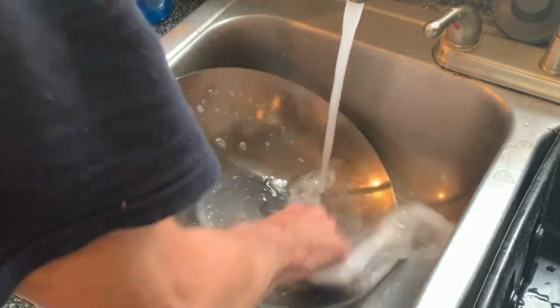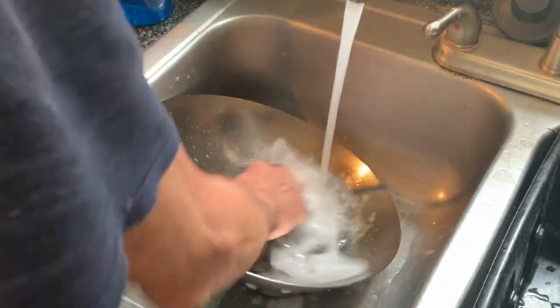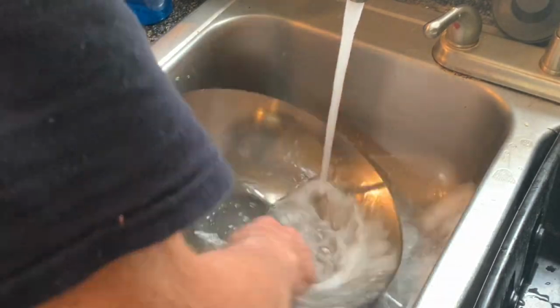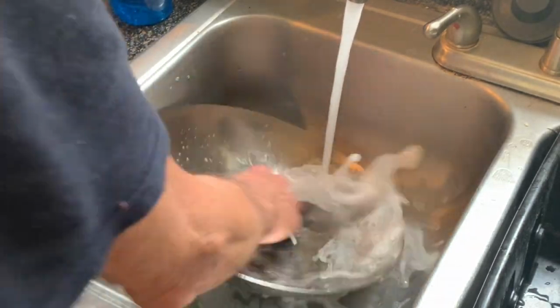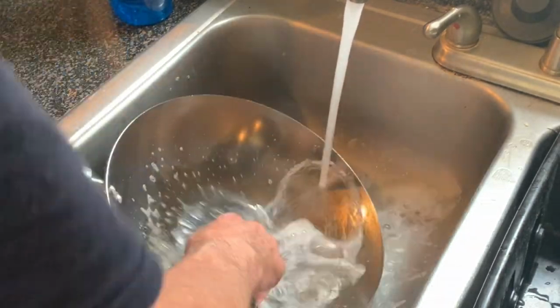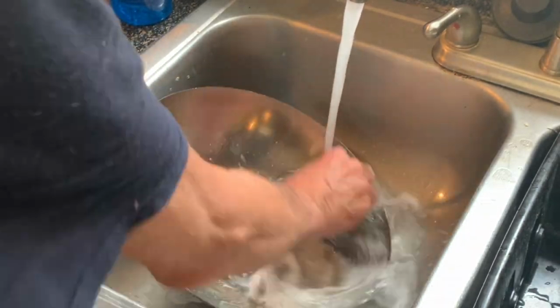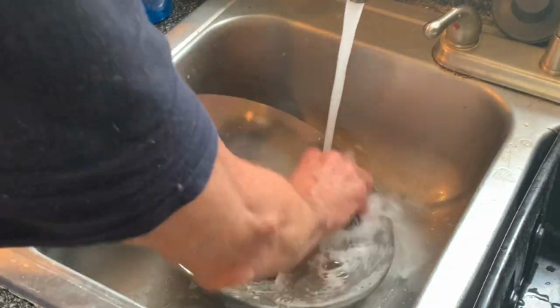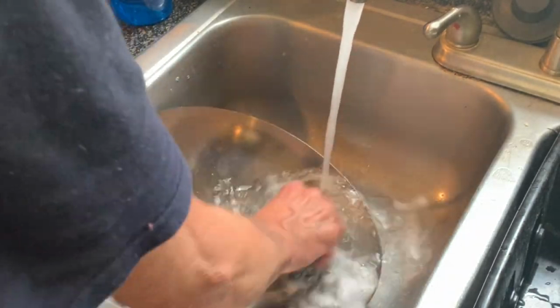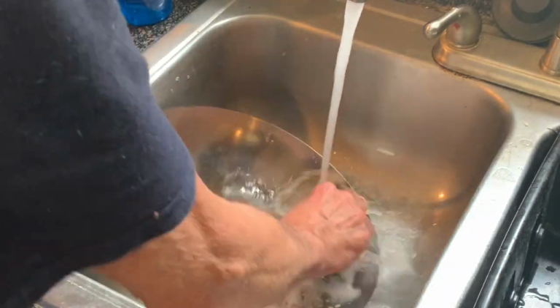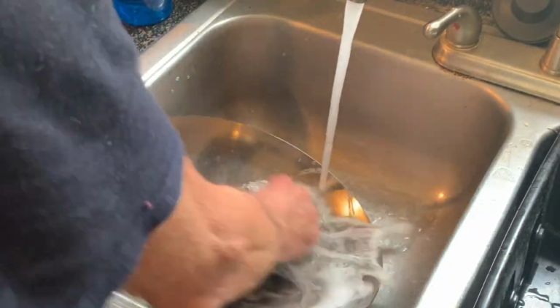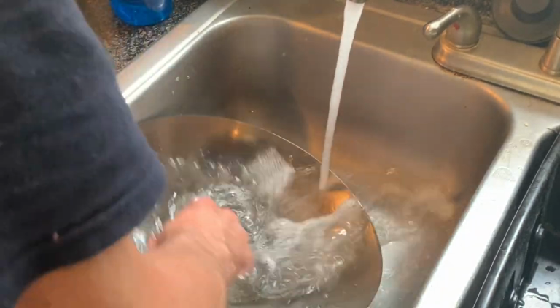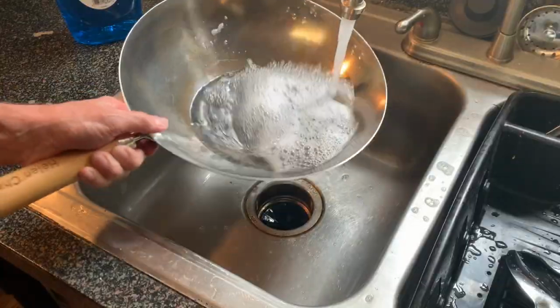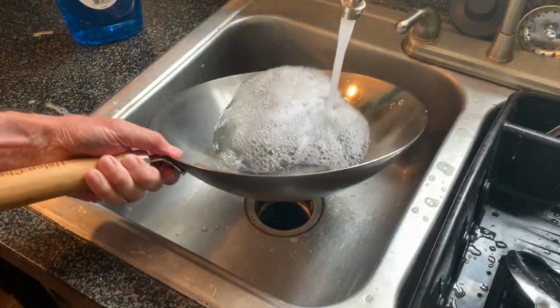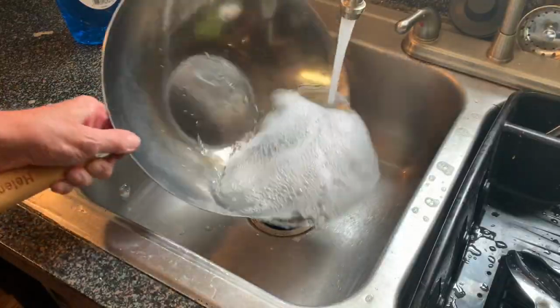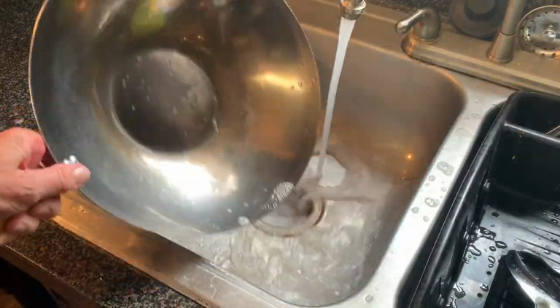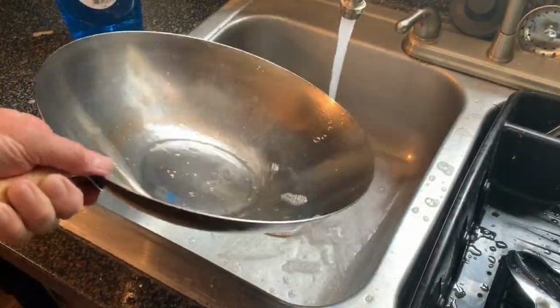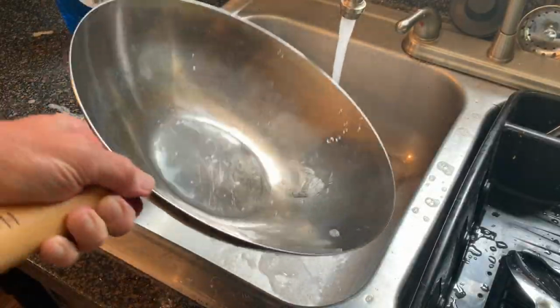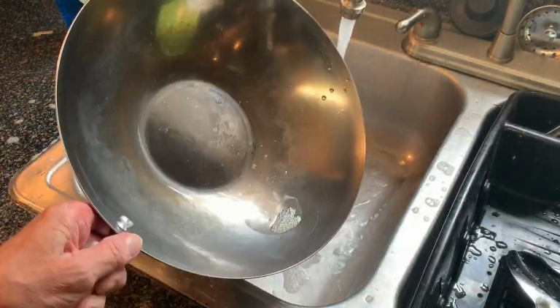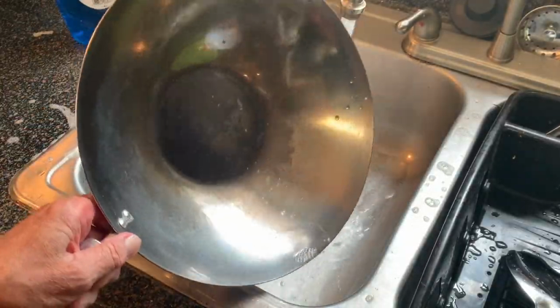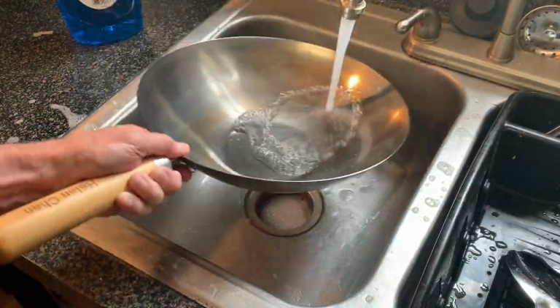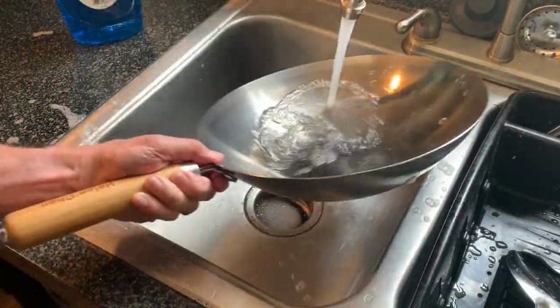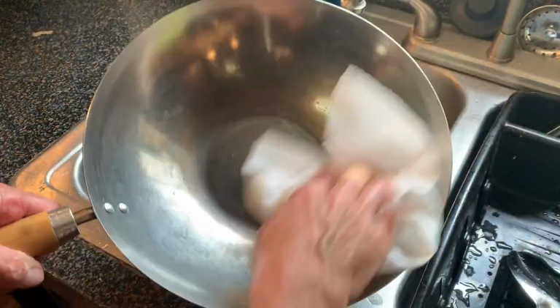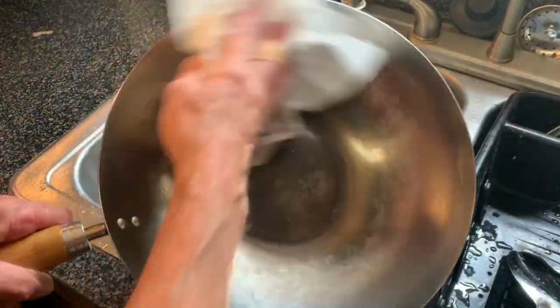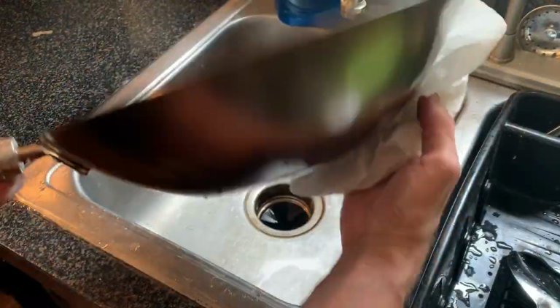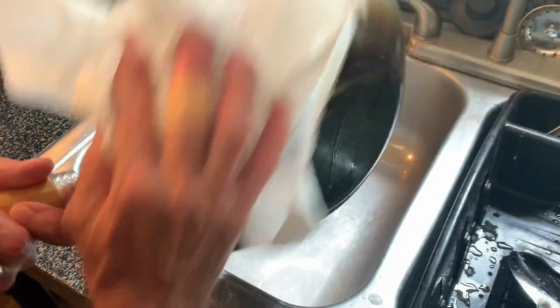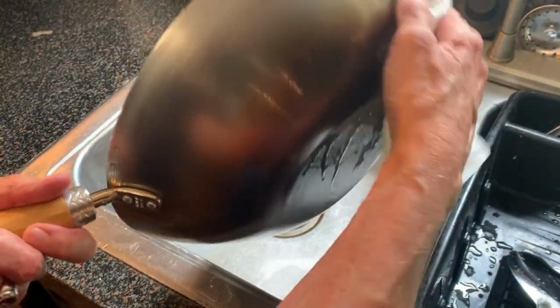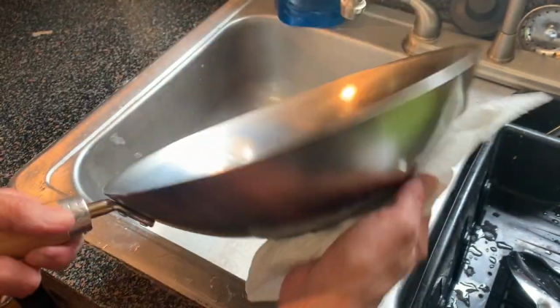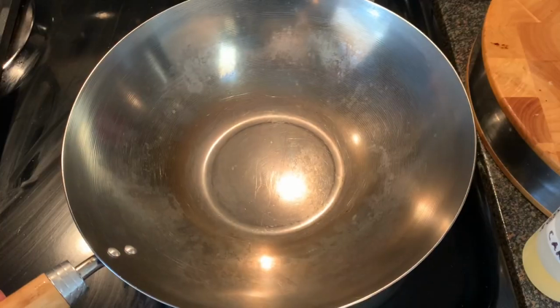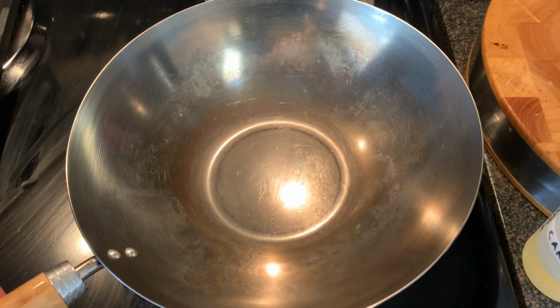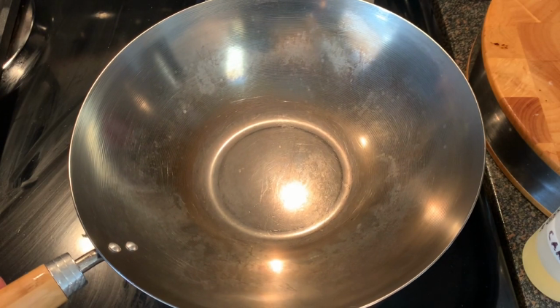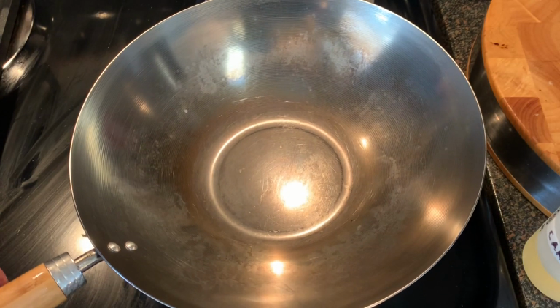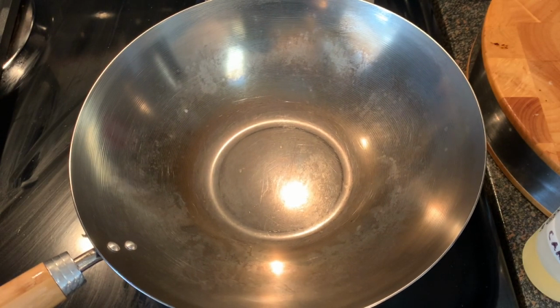This will take about five minutes. Then just give it a good rinse, take some paper towels, wipe off any excess water, and put it on medium heat on the stove to thoroughly dry.